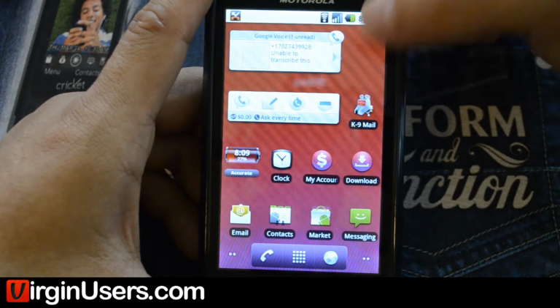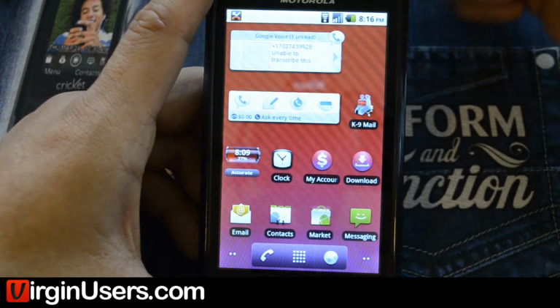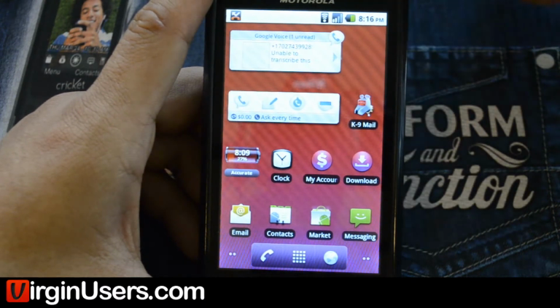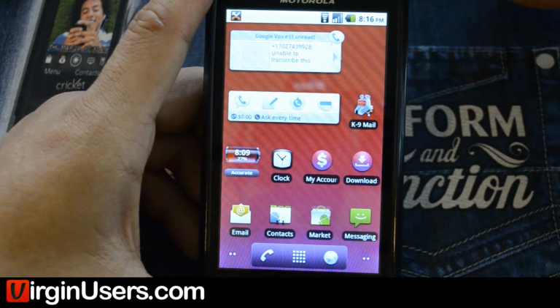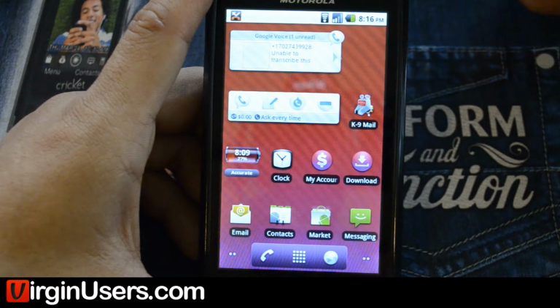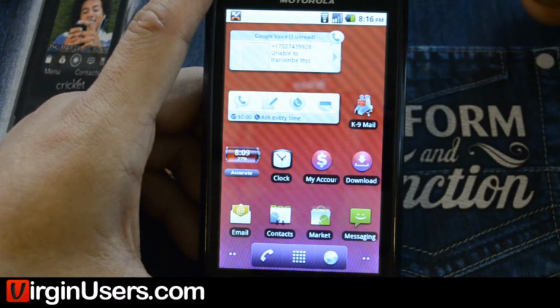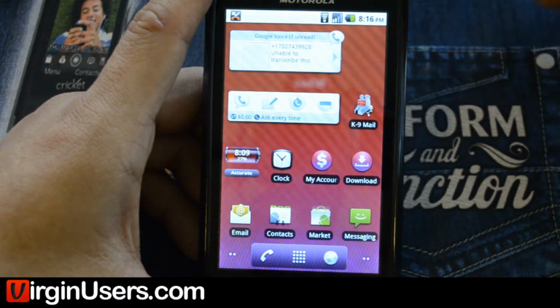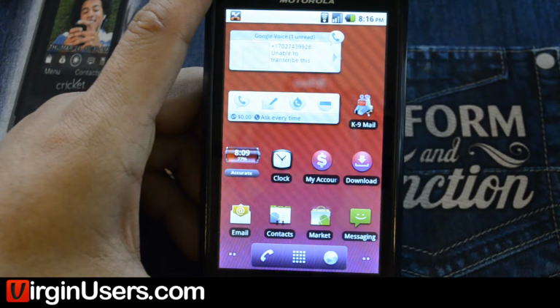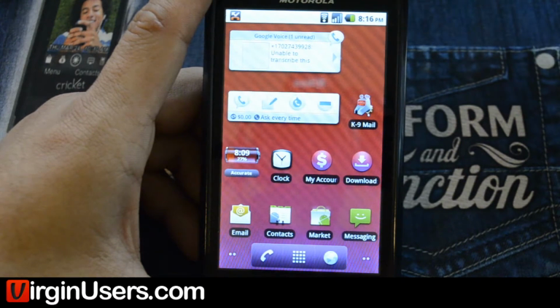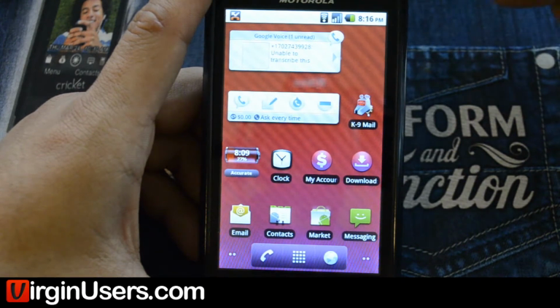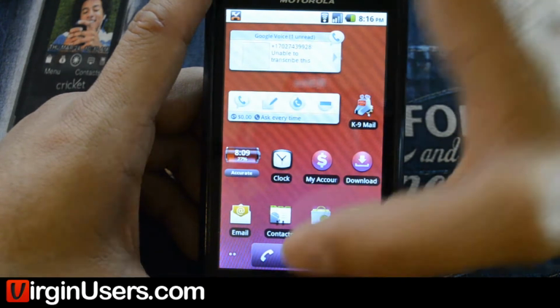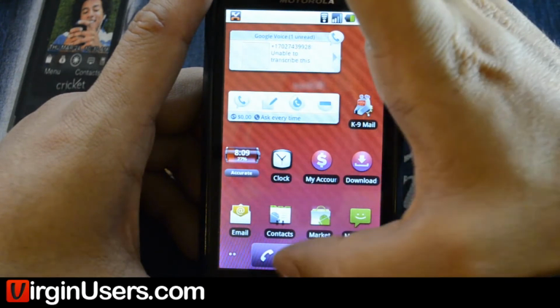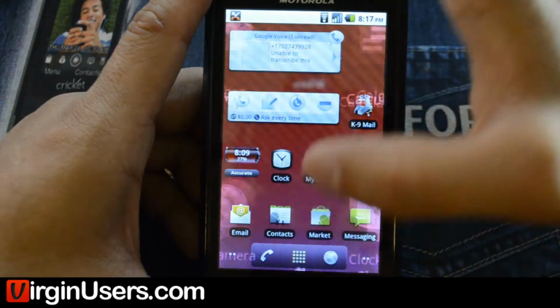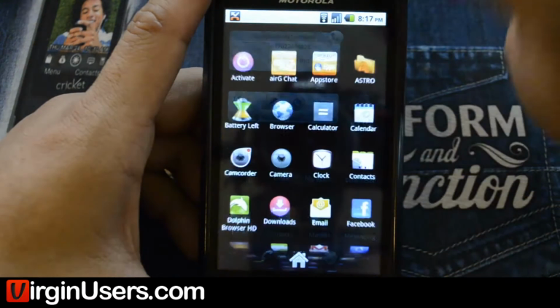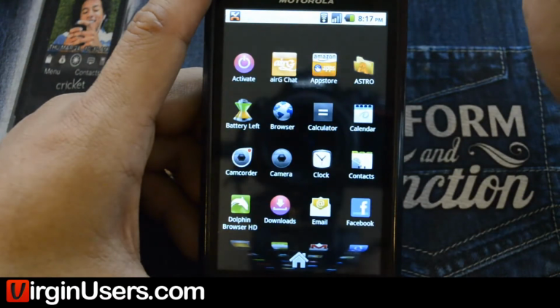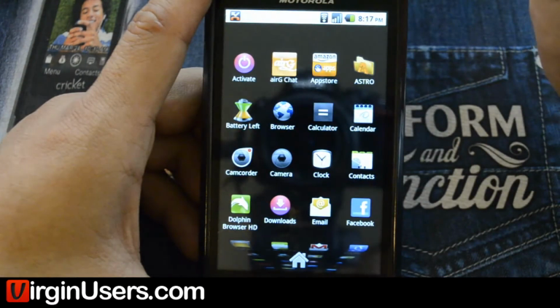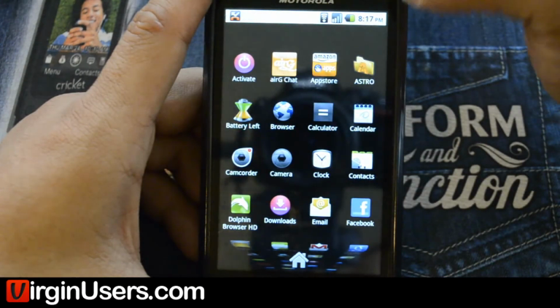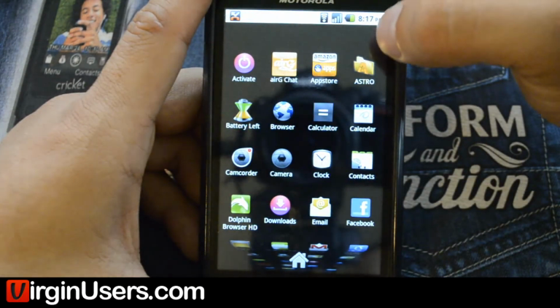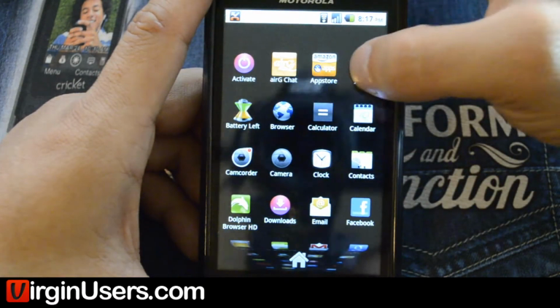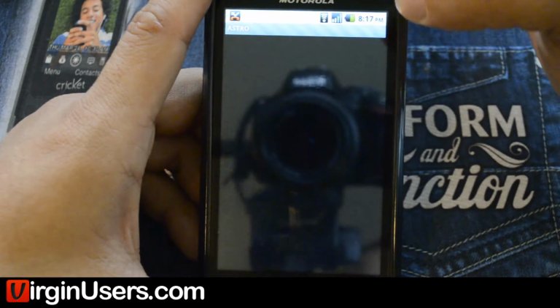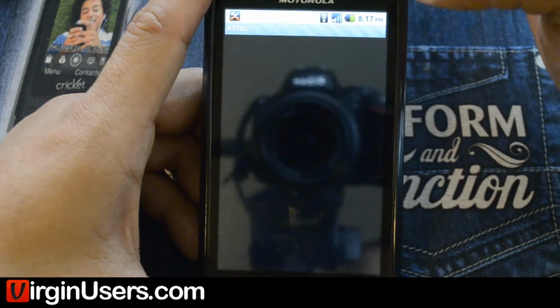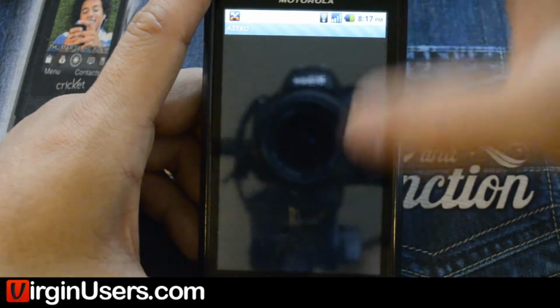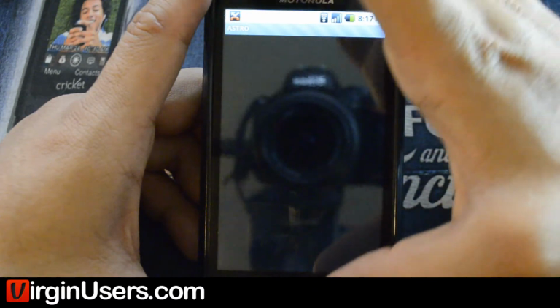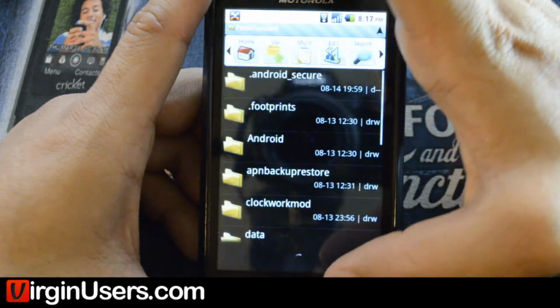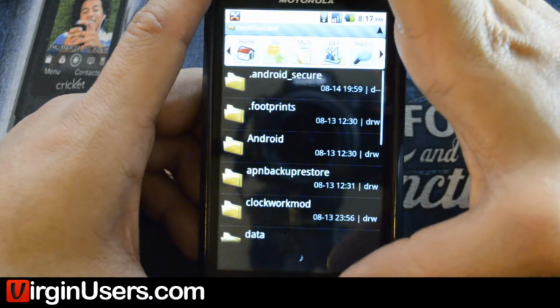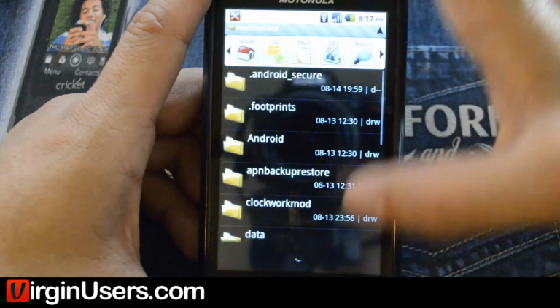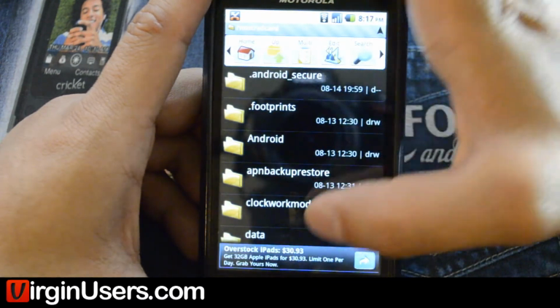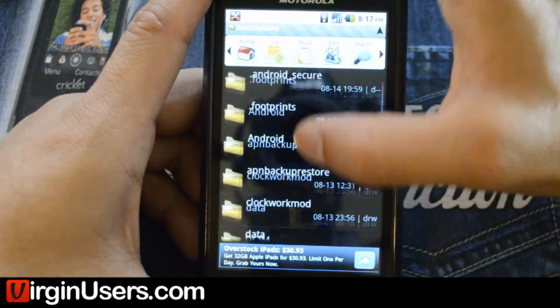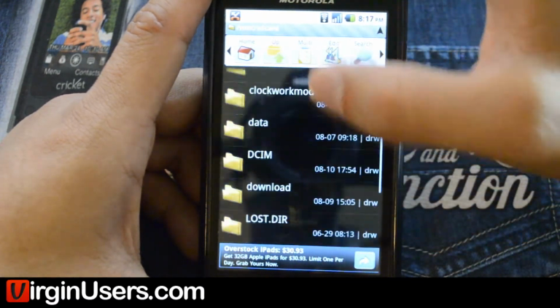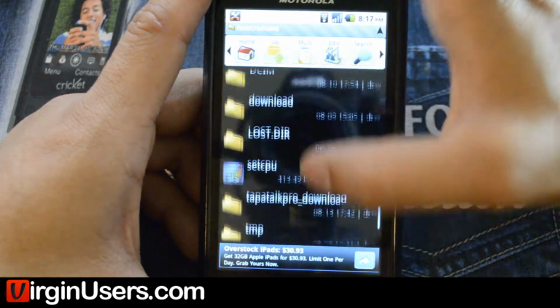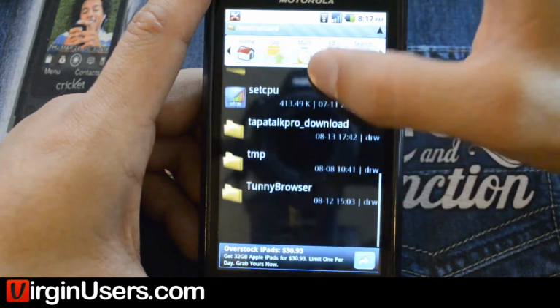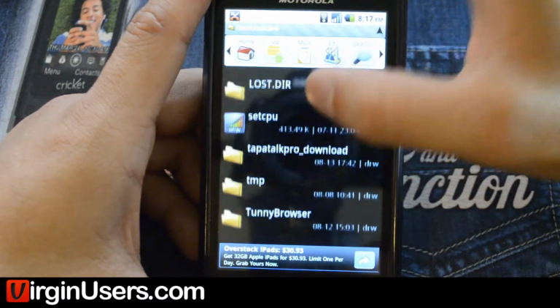So what you're going to do is put that APK on your device. You're going to make sure you have a program such as Astro so that you can view the file and install it.